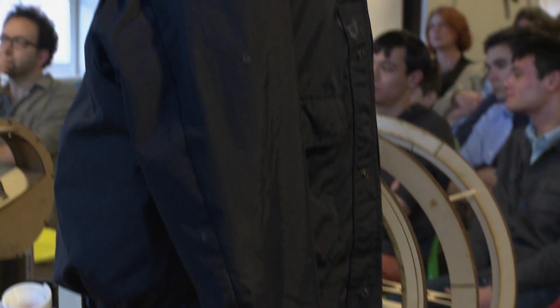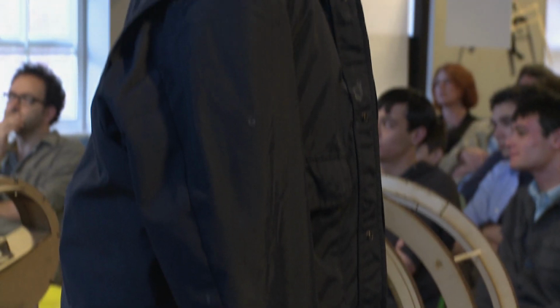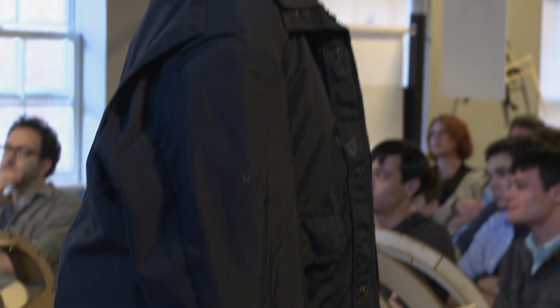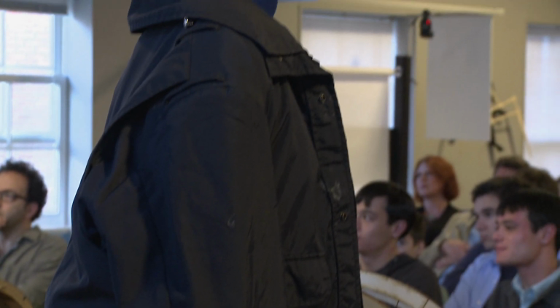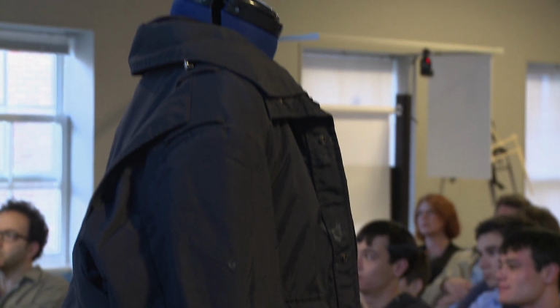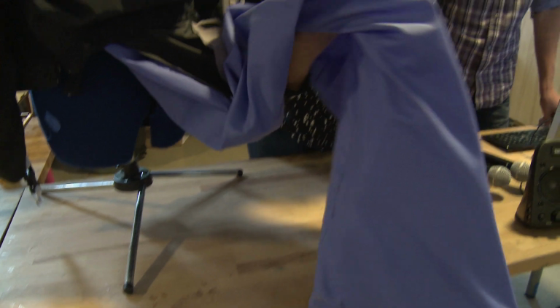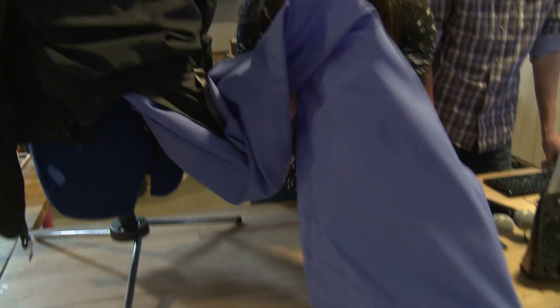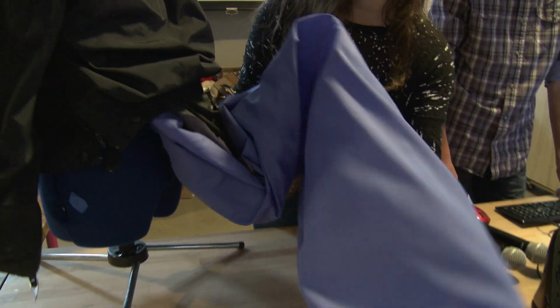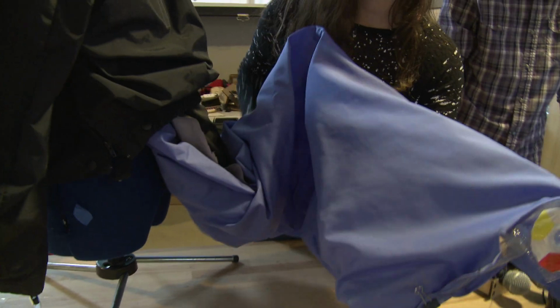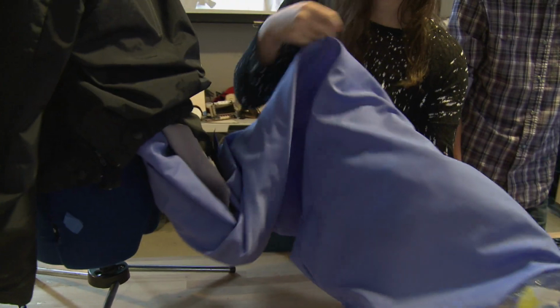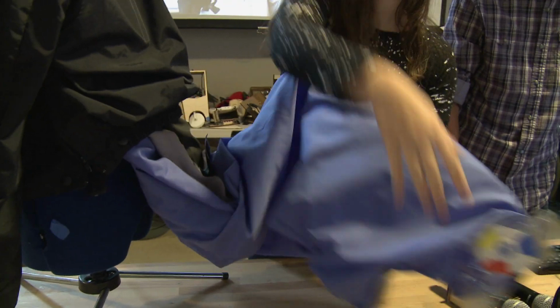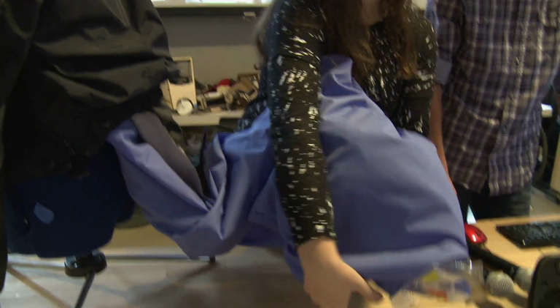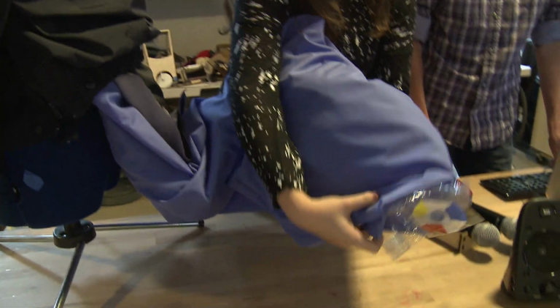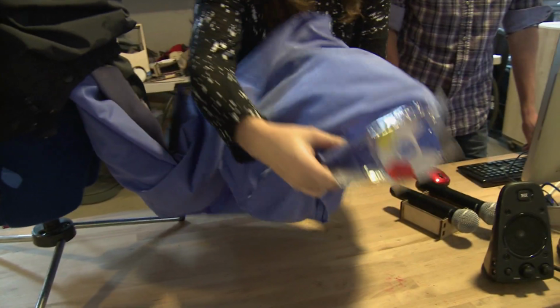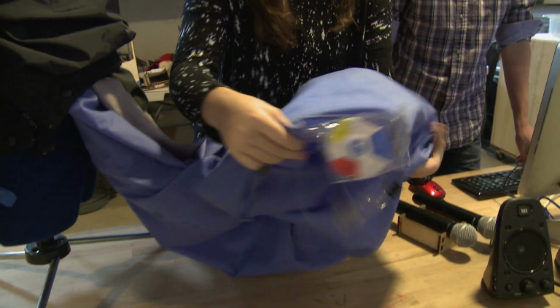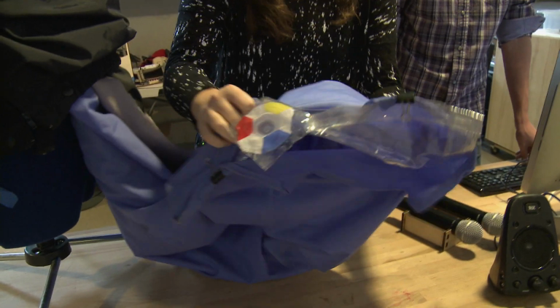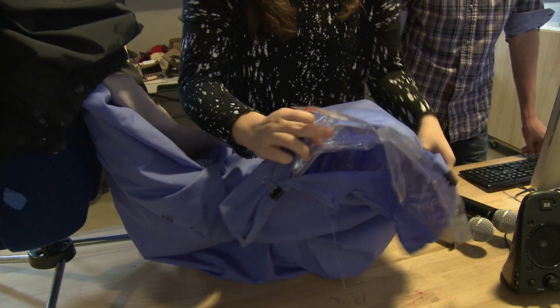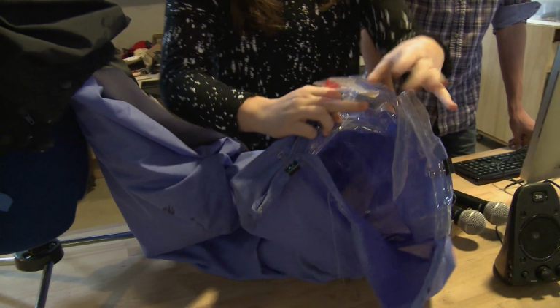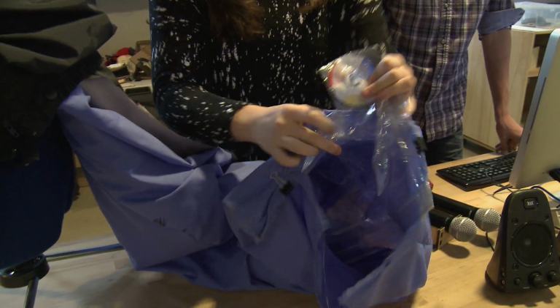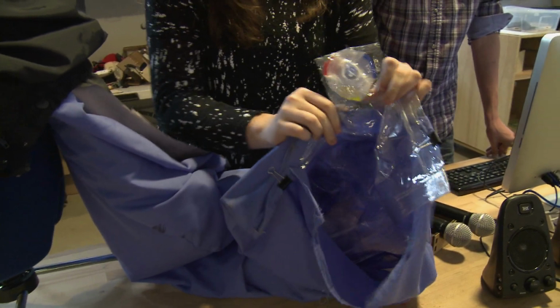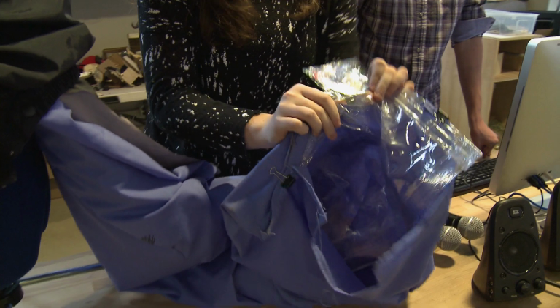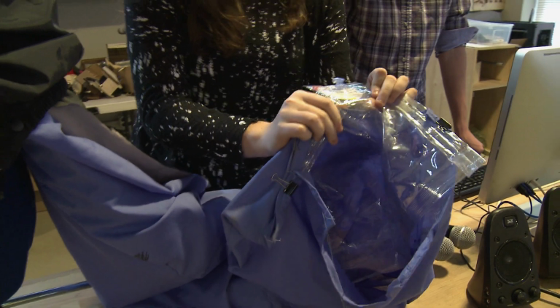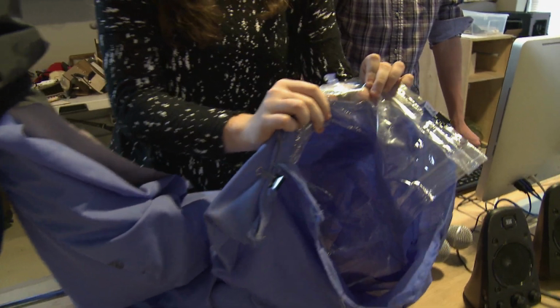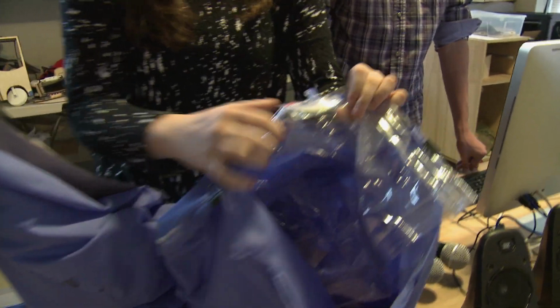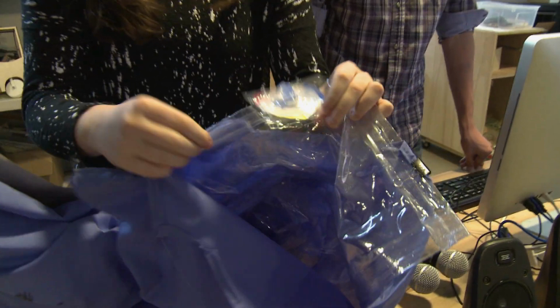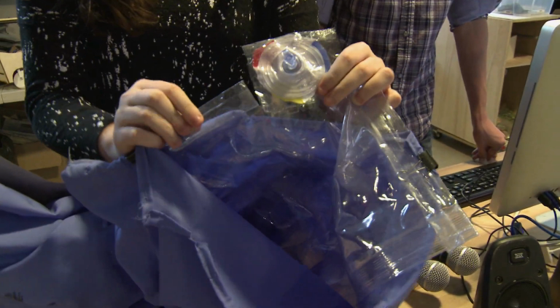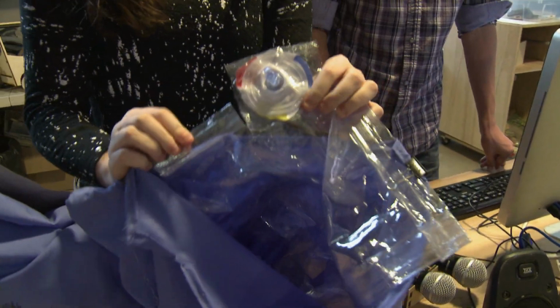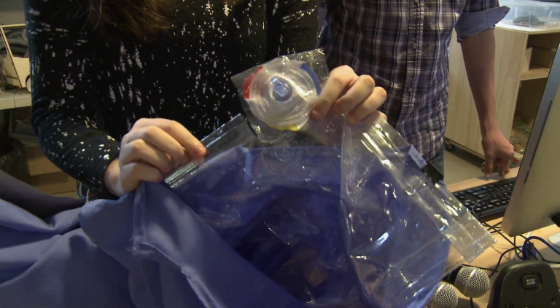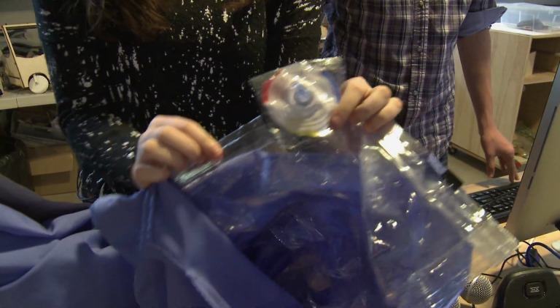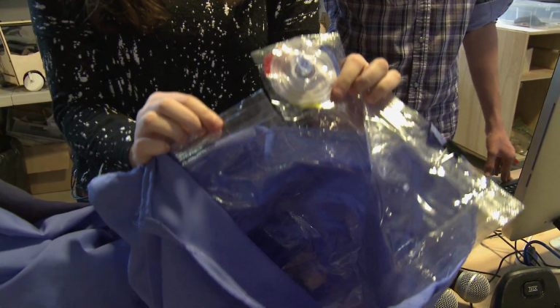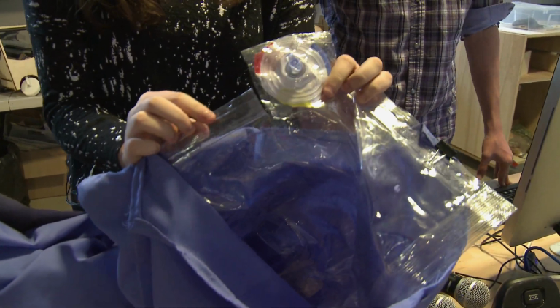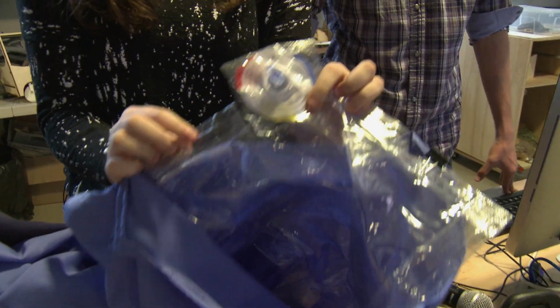So this is the jacket when it's unfolded. You blow into it right here and it inflates. And here's where we creased it so it wouldn't leak.